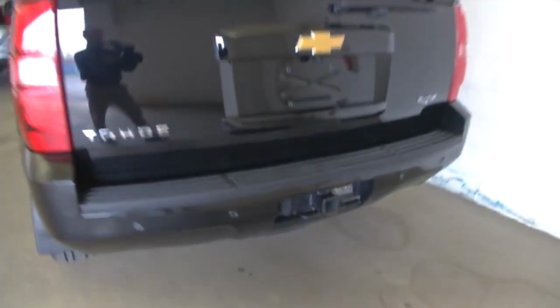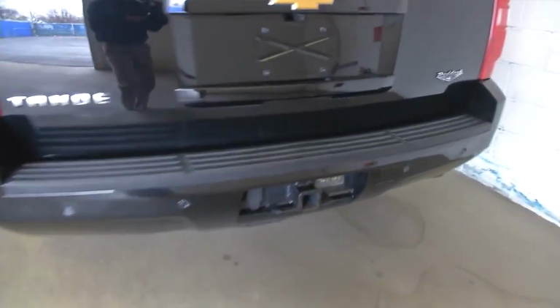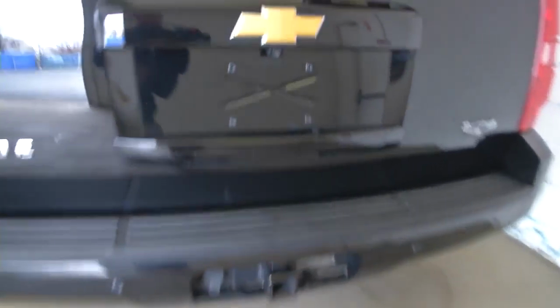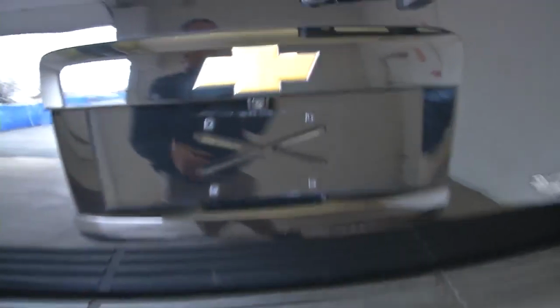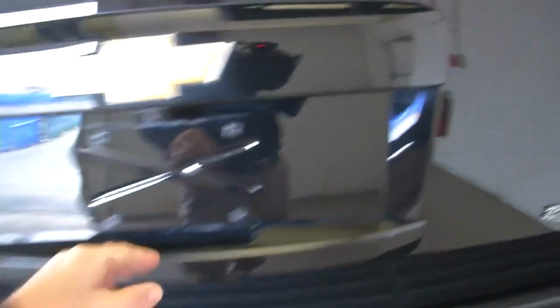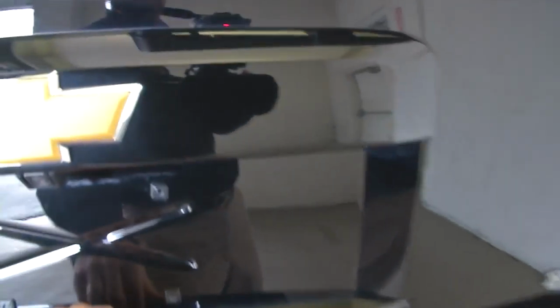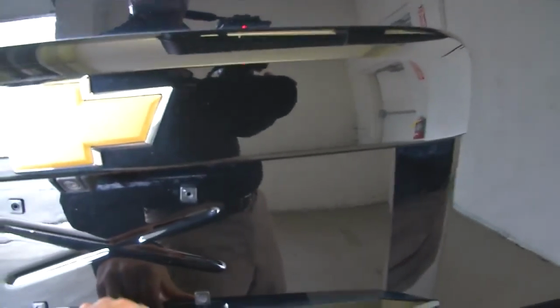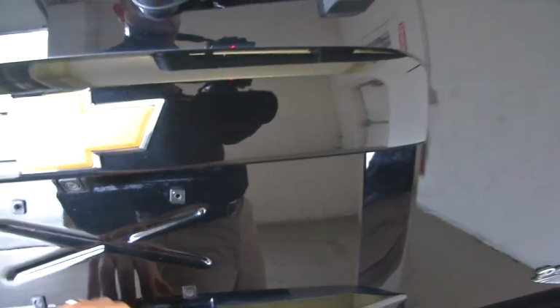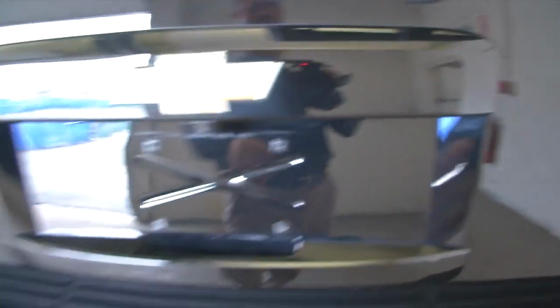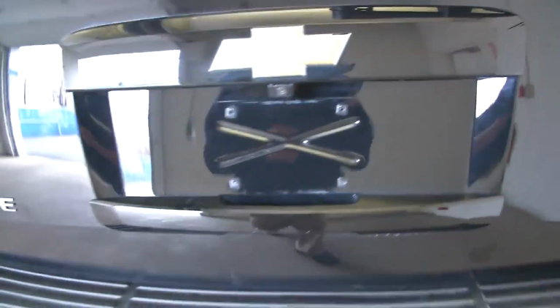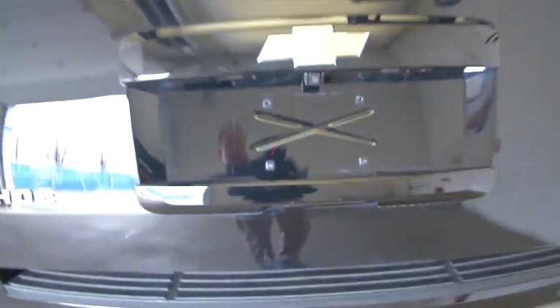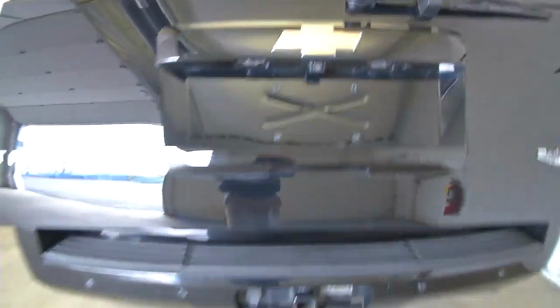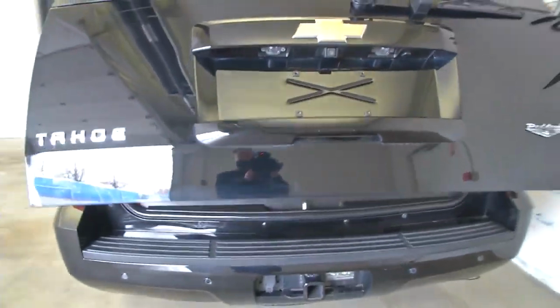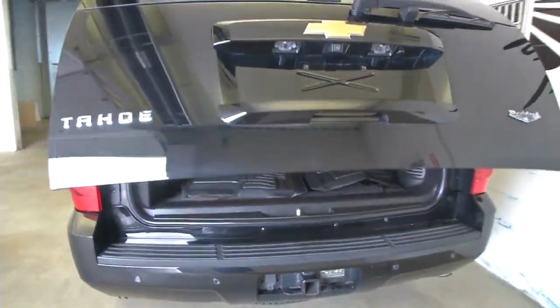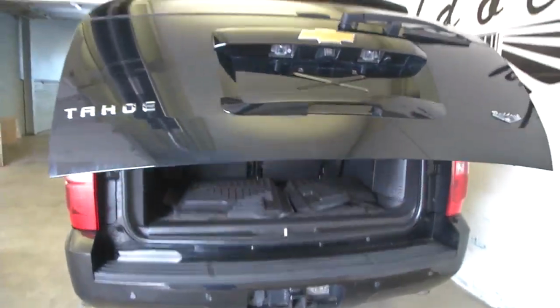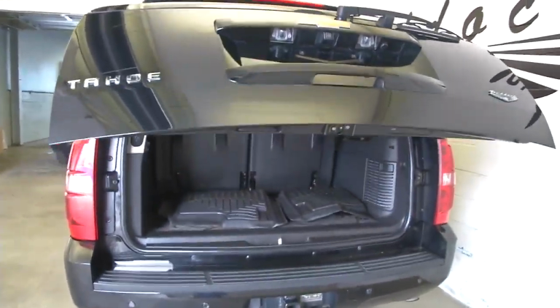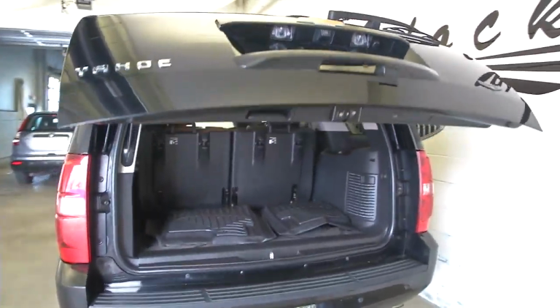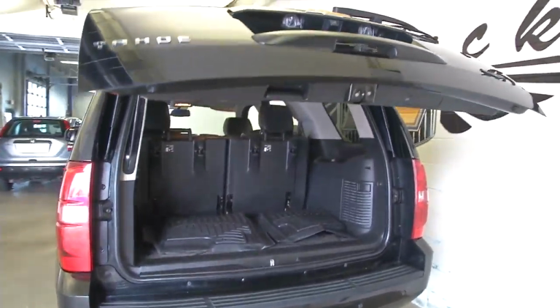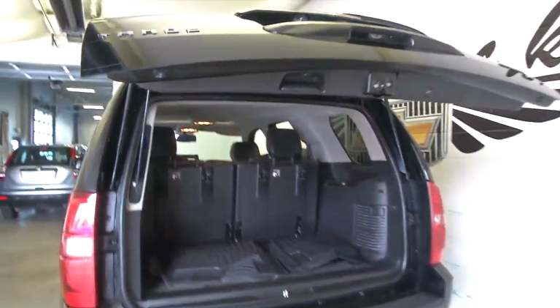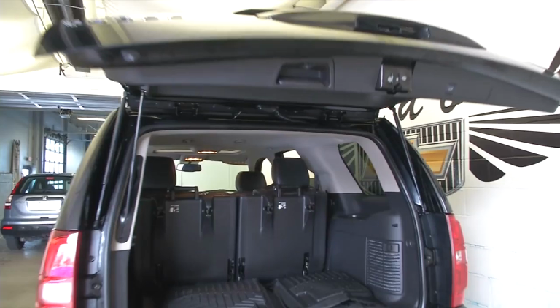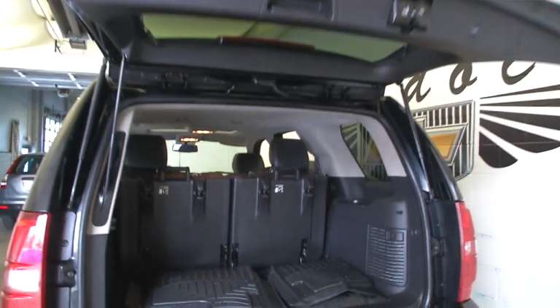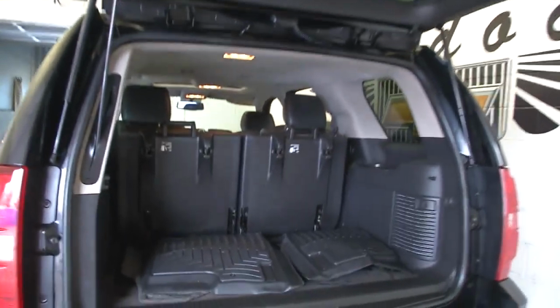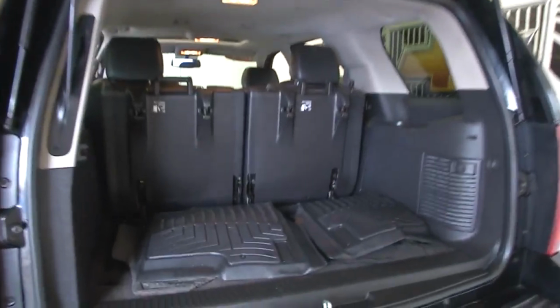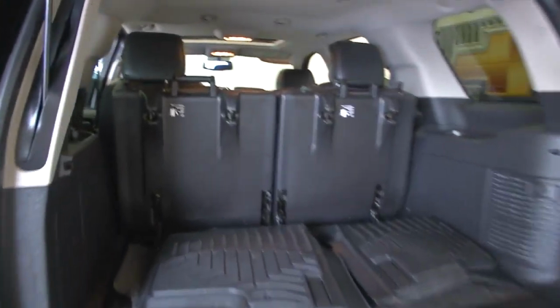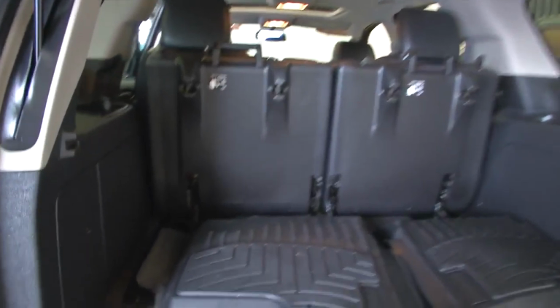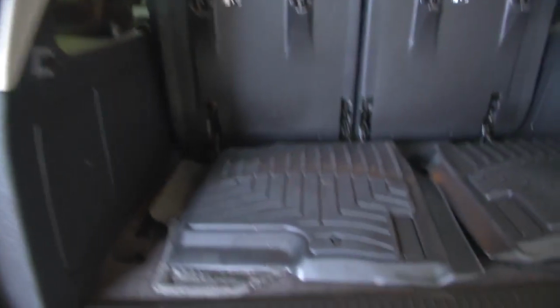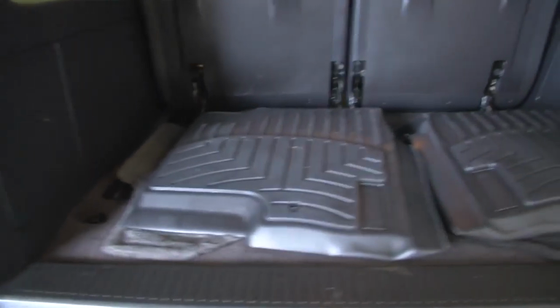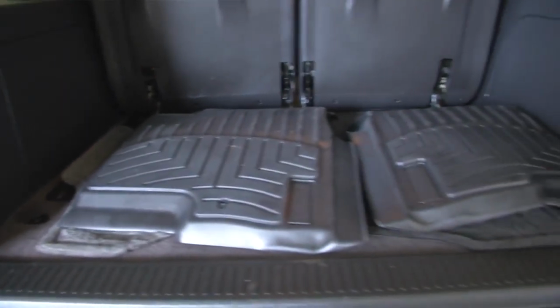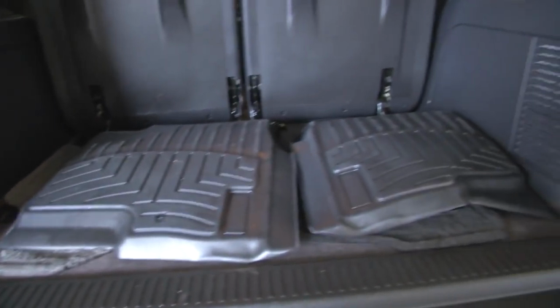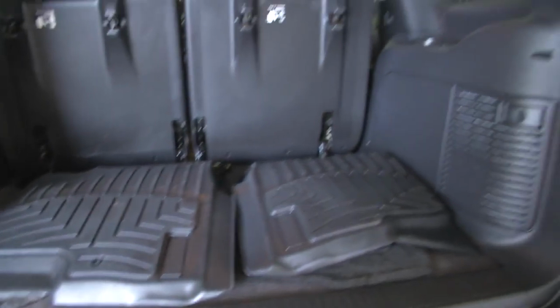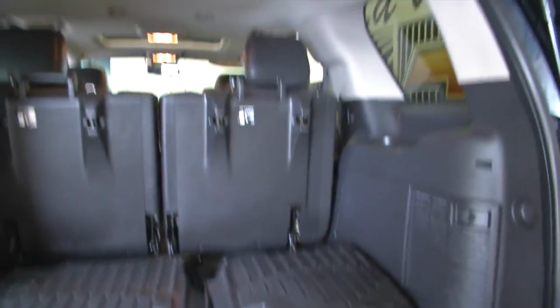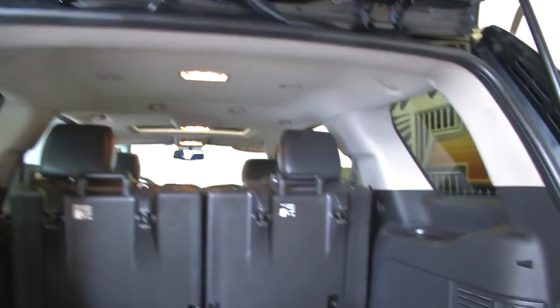Really good condition. The vehicle is ready to tow. One touch and the back end opens up. WeatherTech mats. Third row seating is folded up right now.